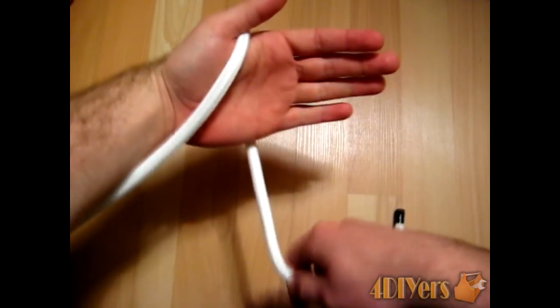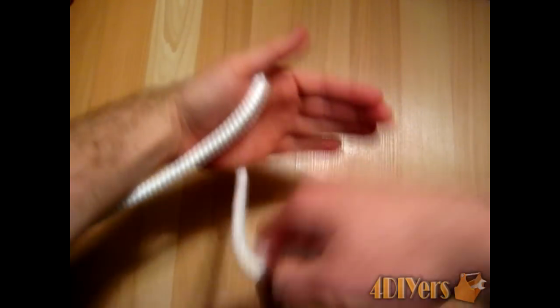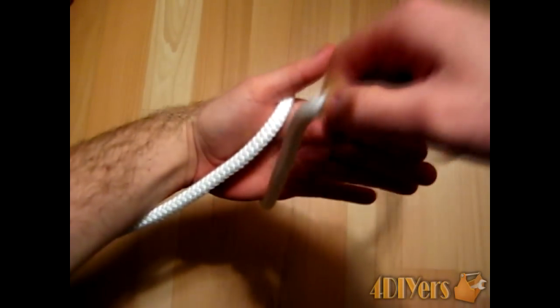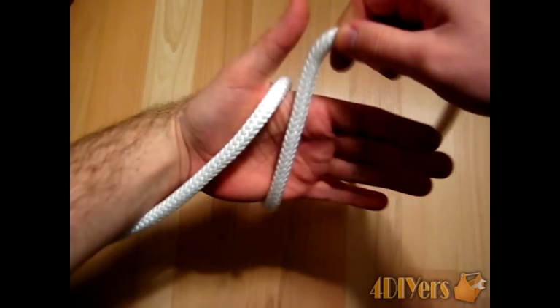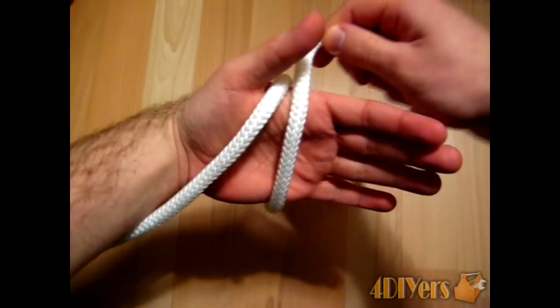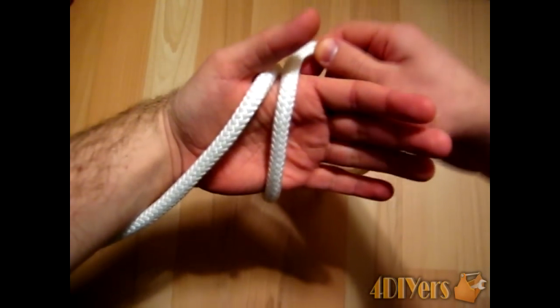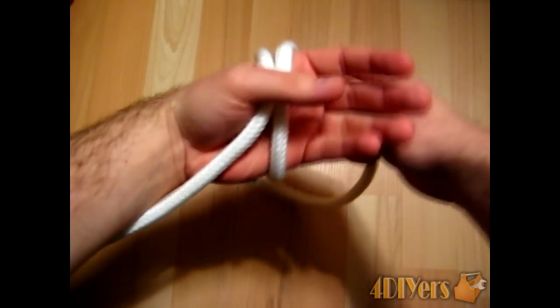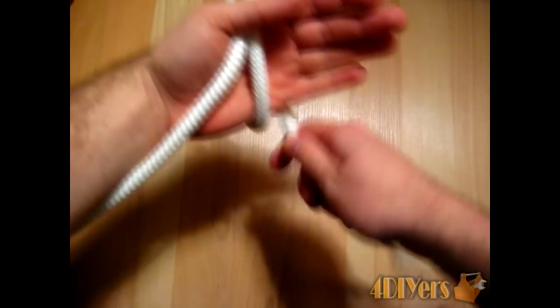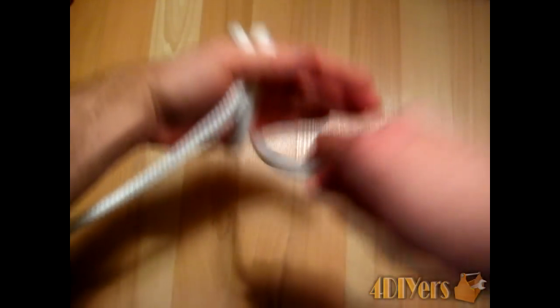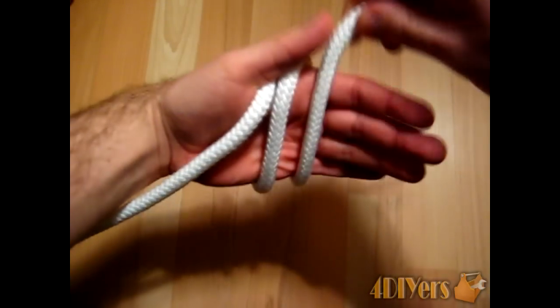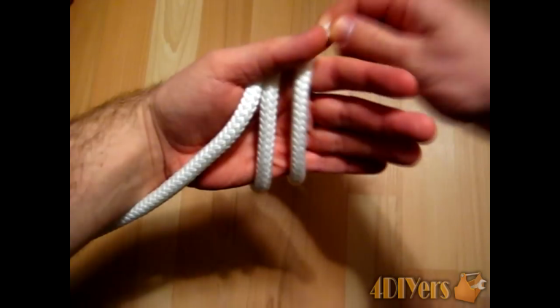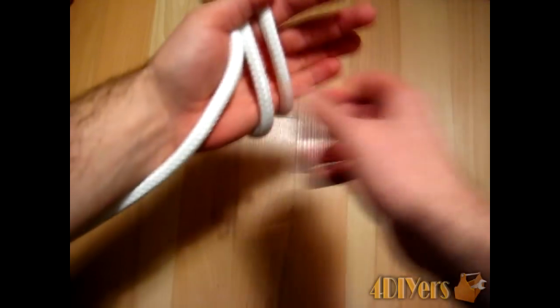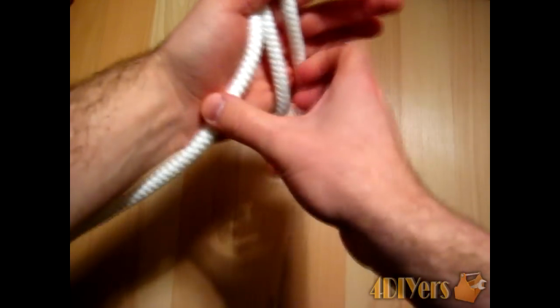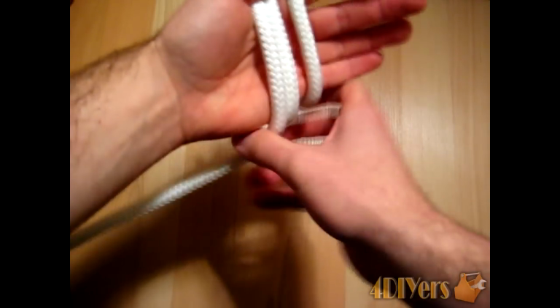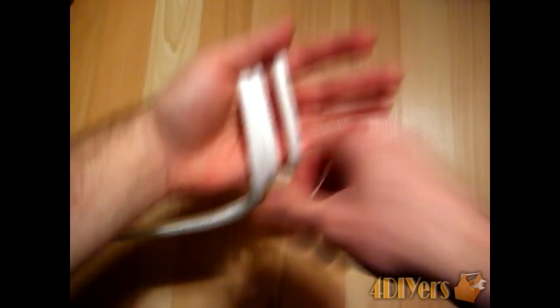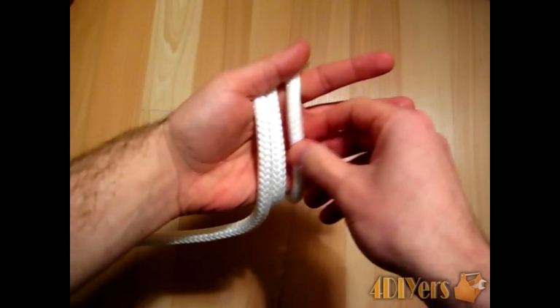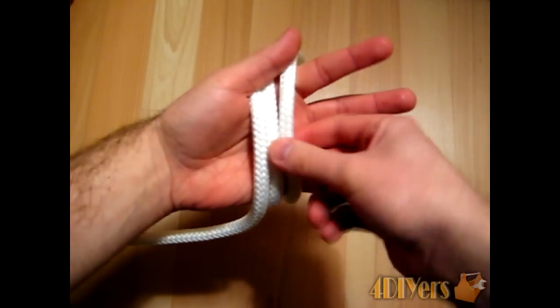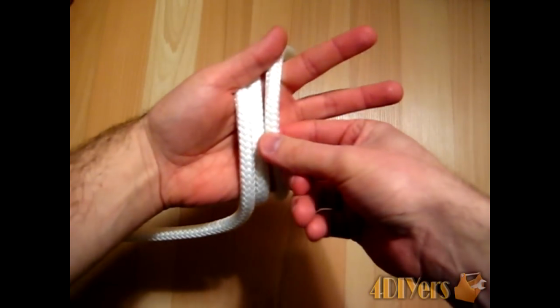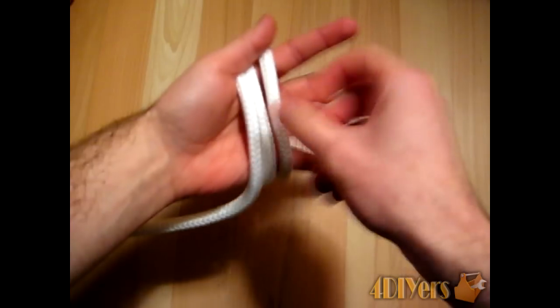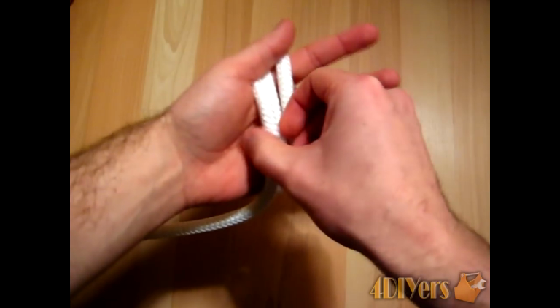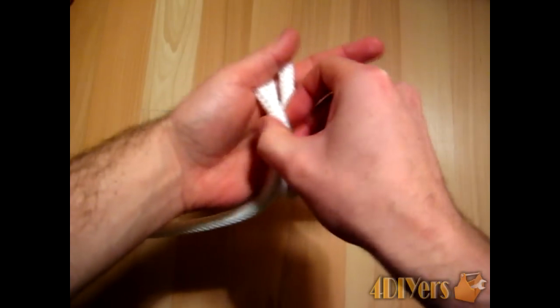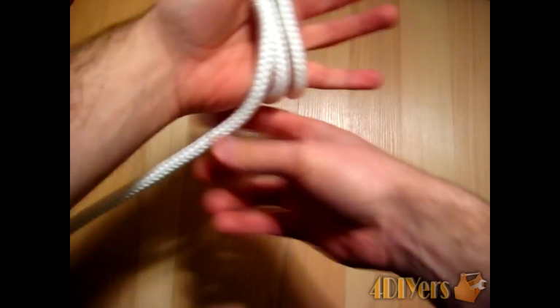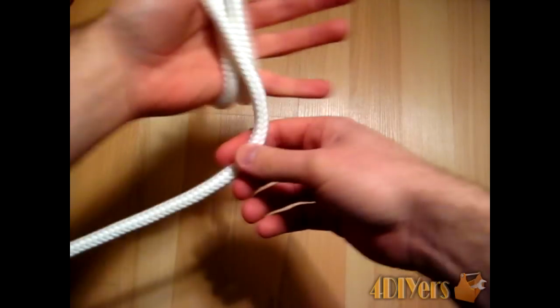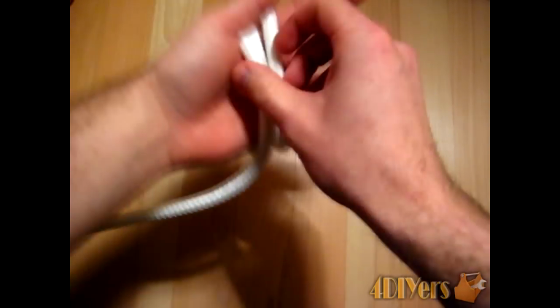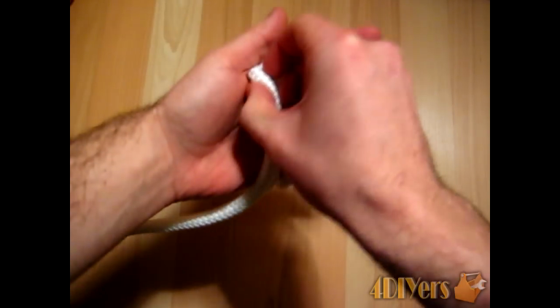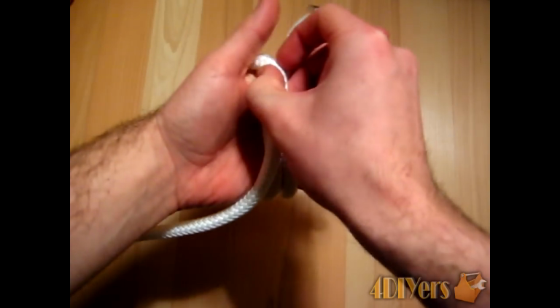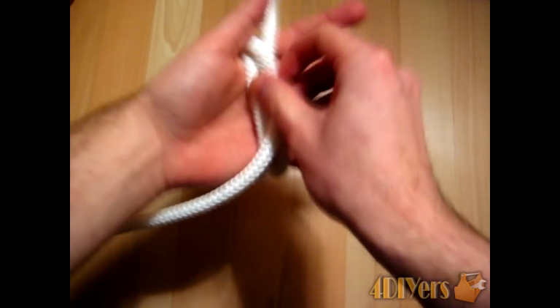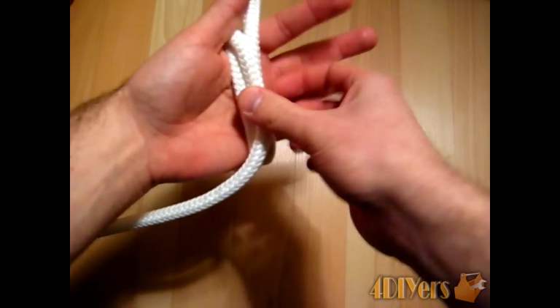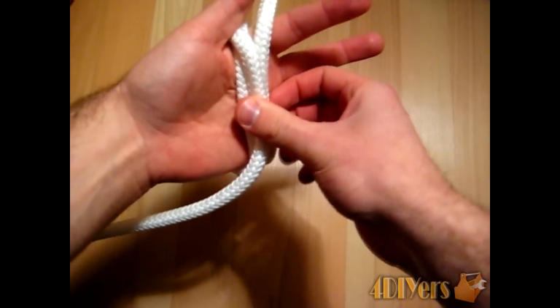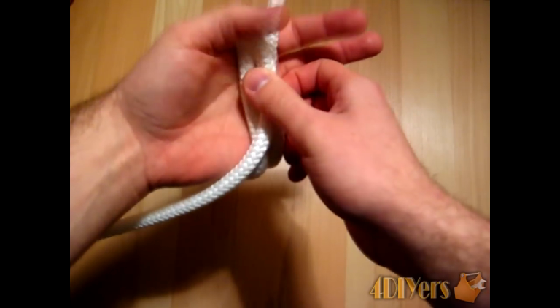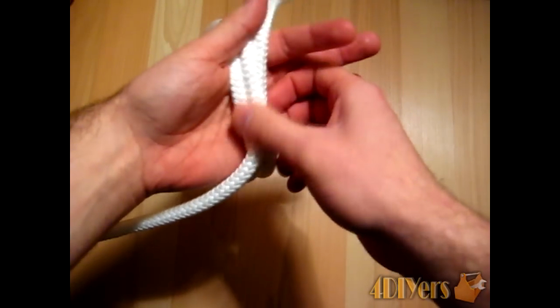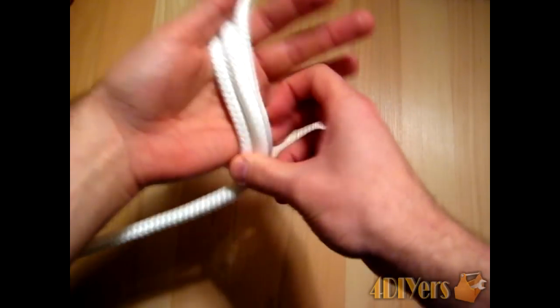You want to continue around once and again, so you have three wraps right there. Then you want to take this end of your rope and continue it on into the center itself.